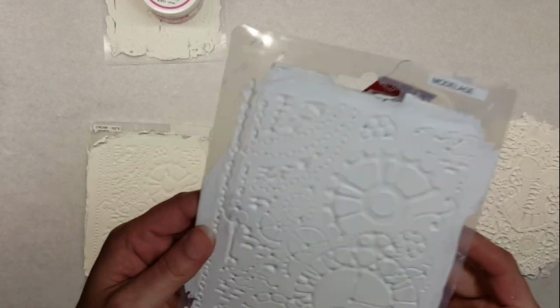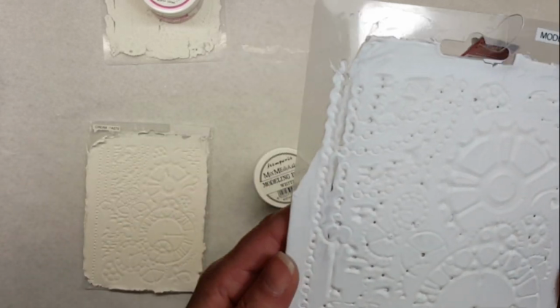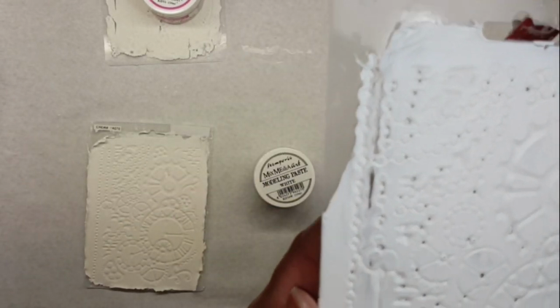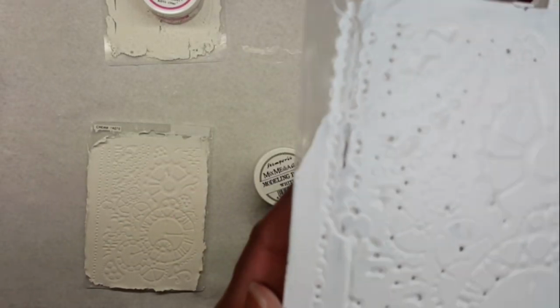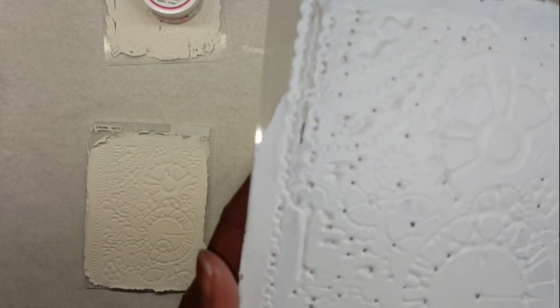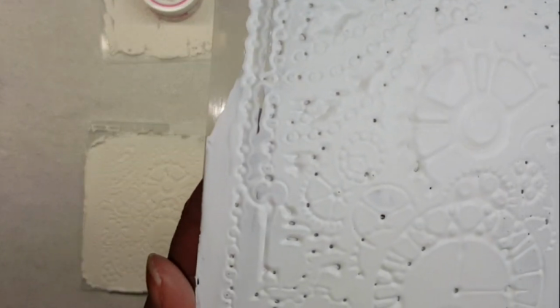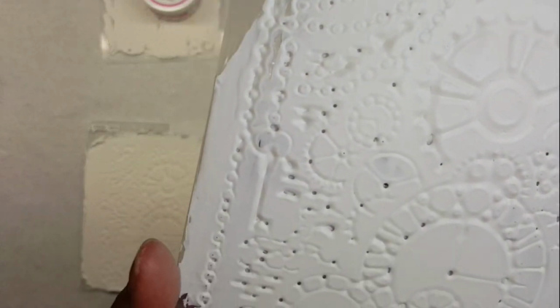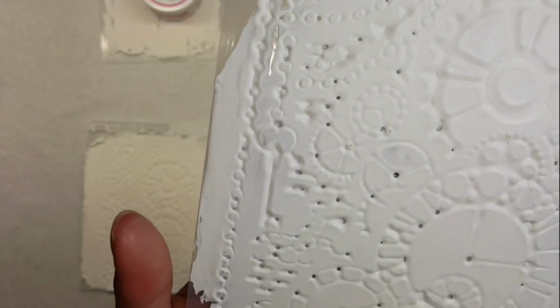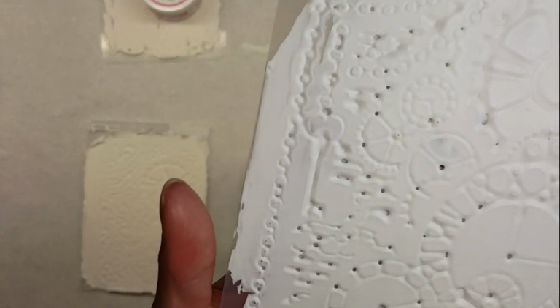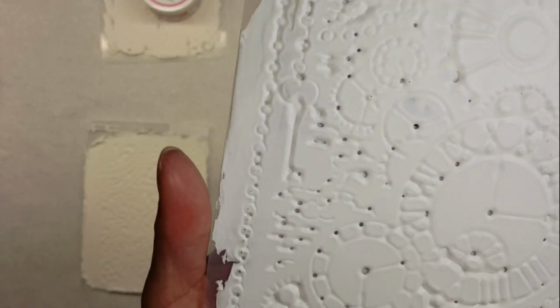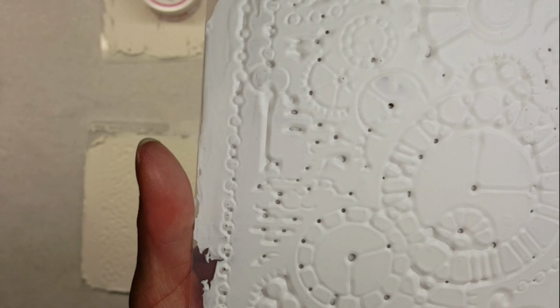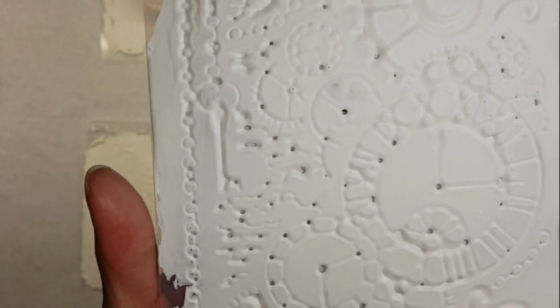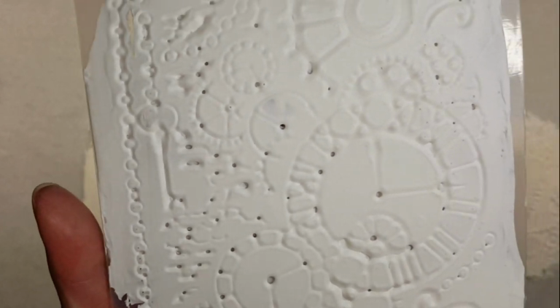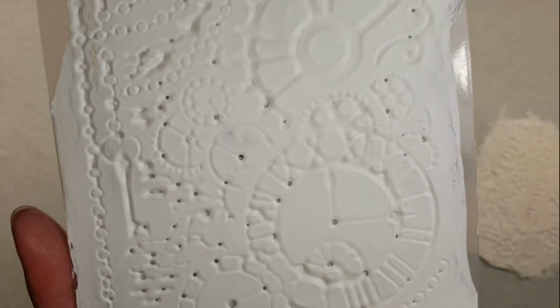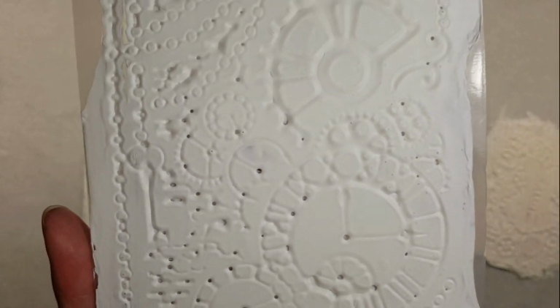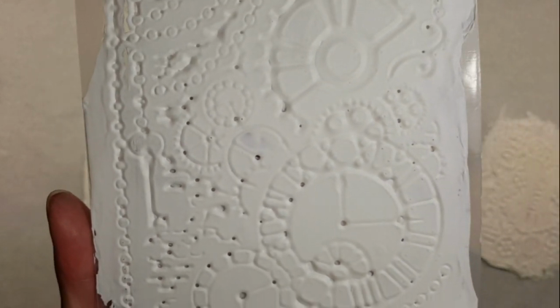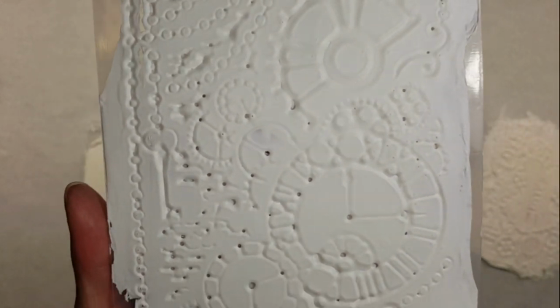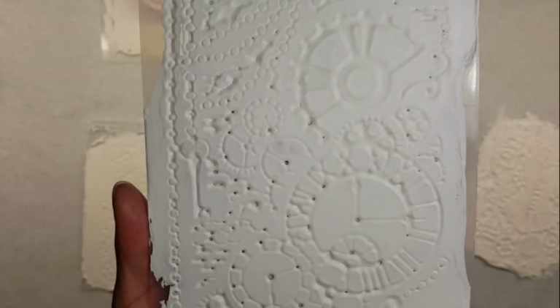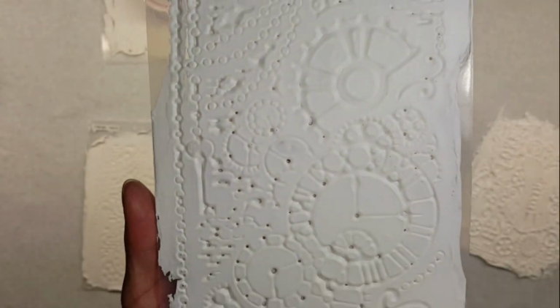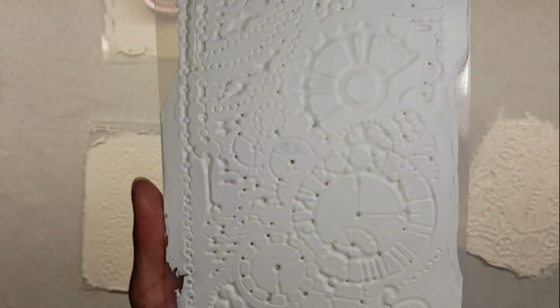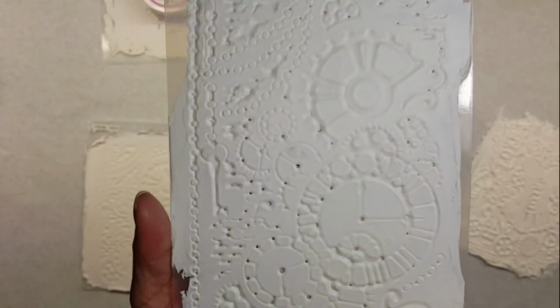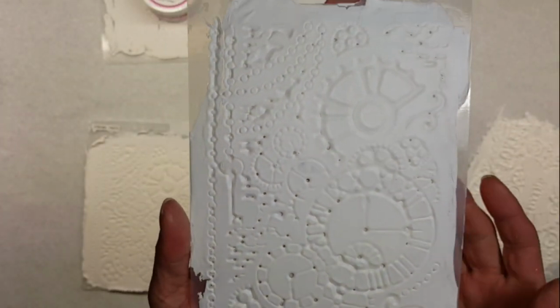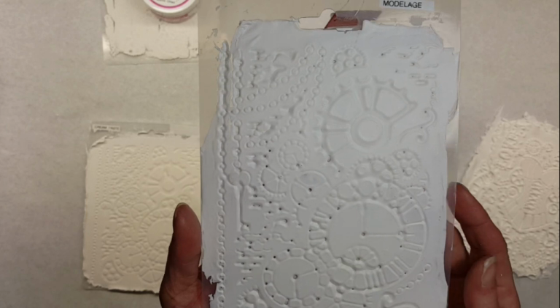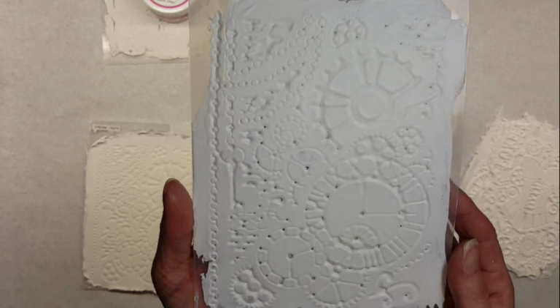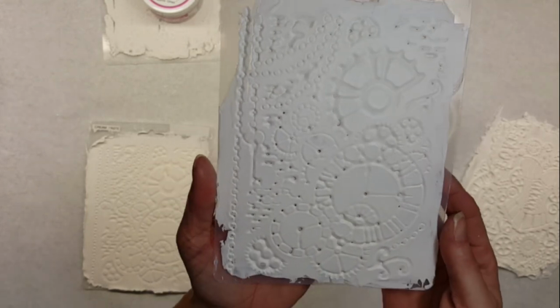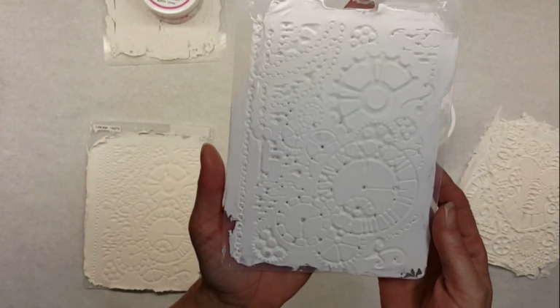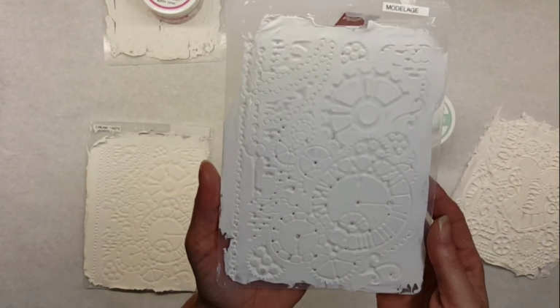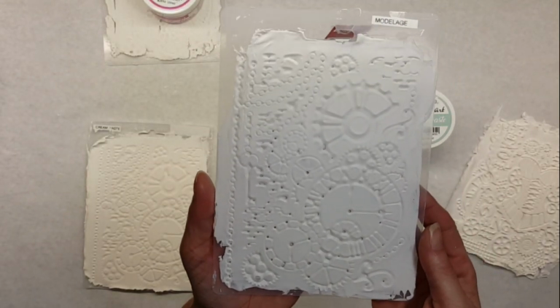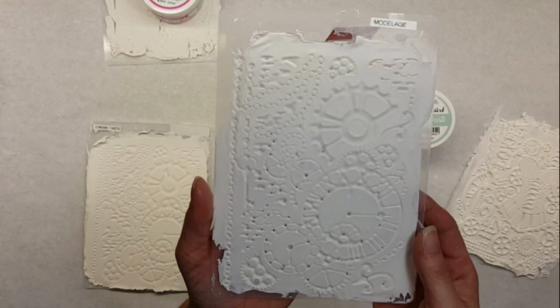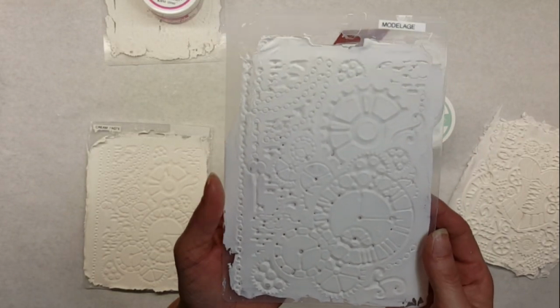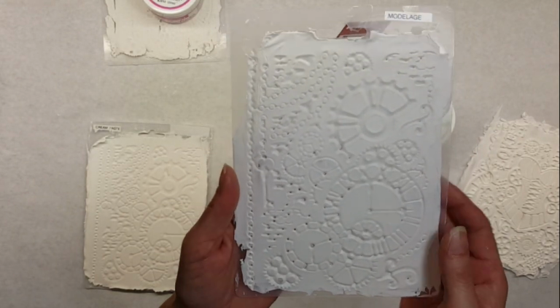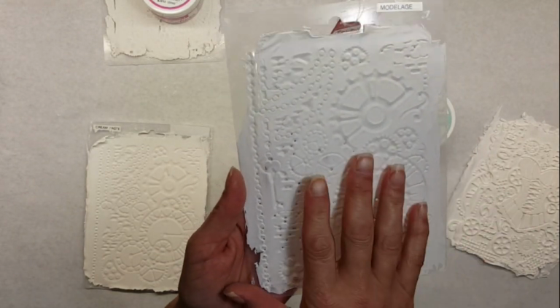As it dried, it started to get little holes in it — can you see that? It was a little bit strange, but I just wanted to show you a close-up of that.